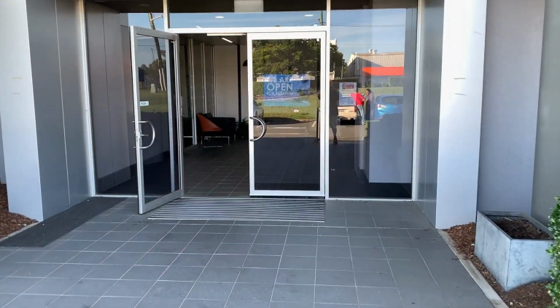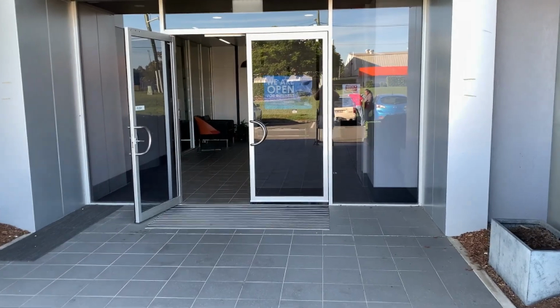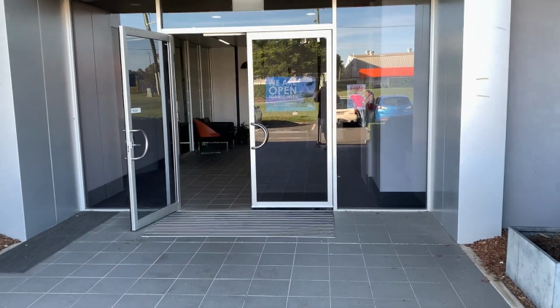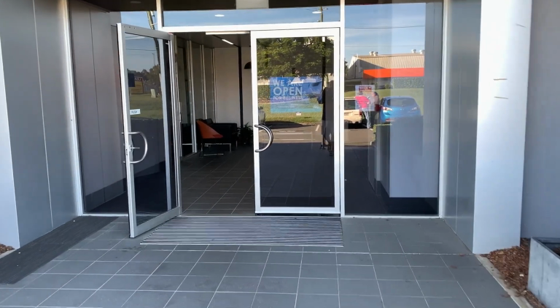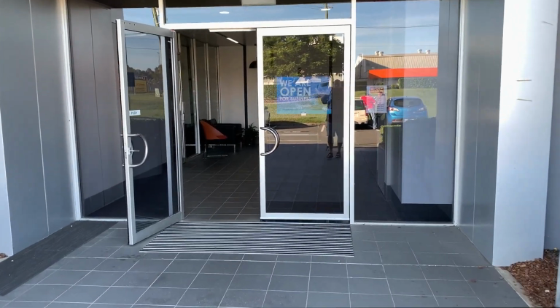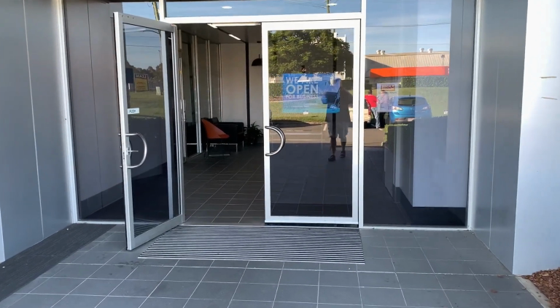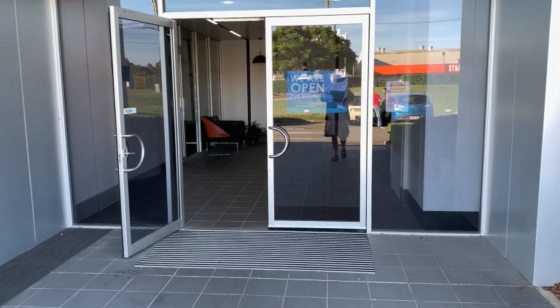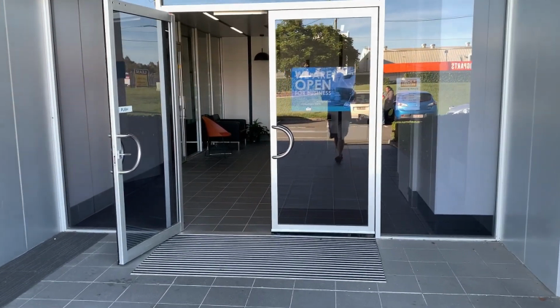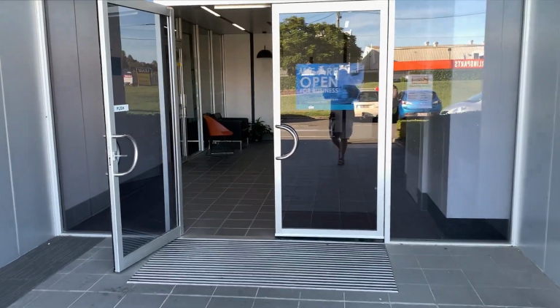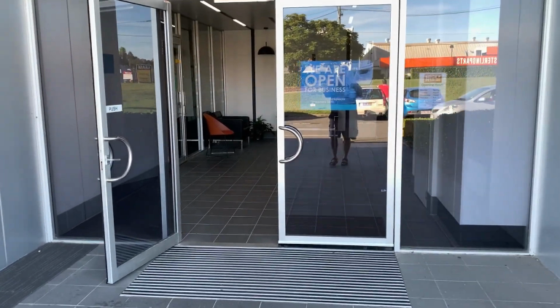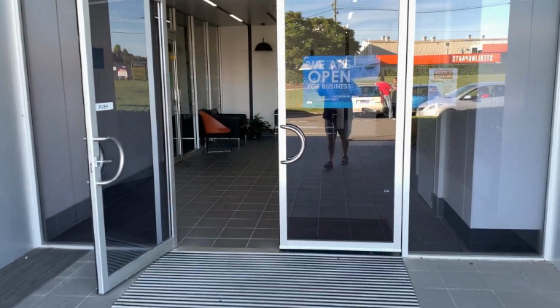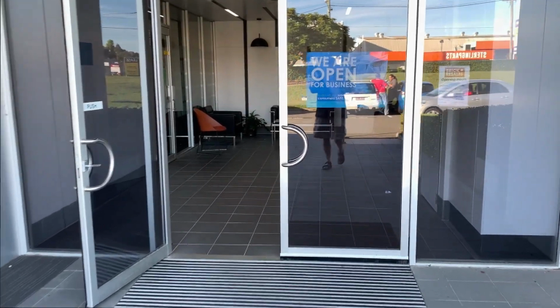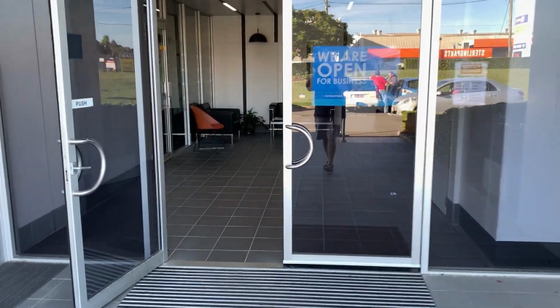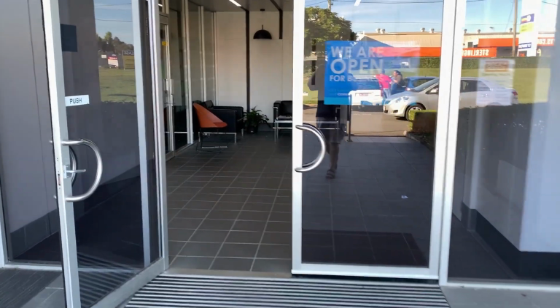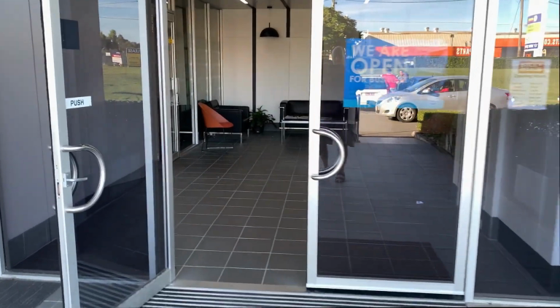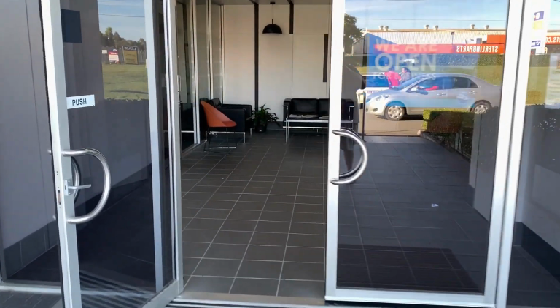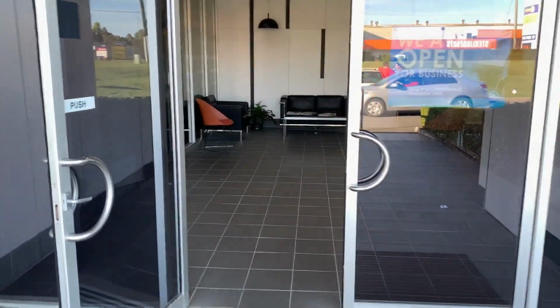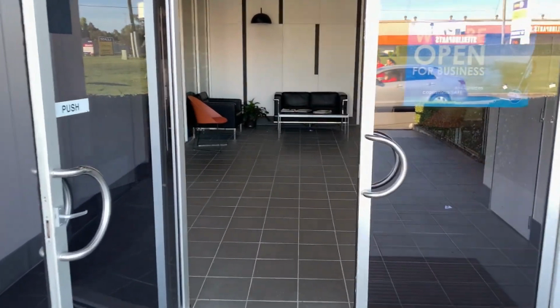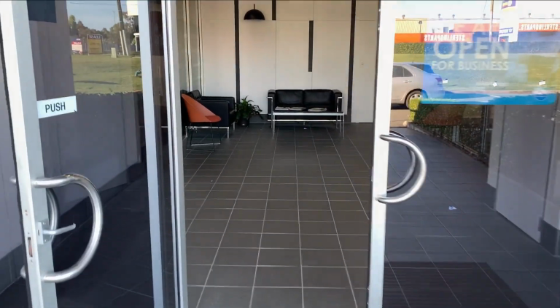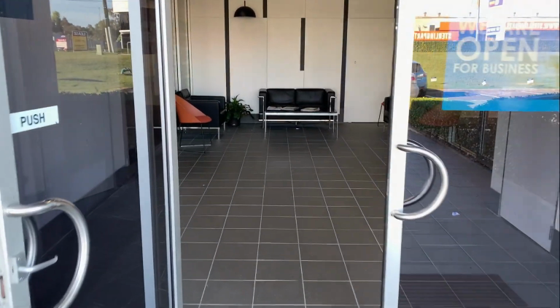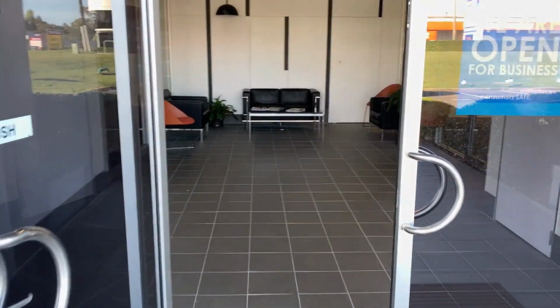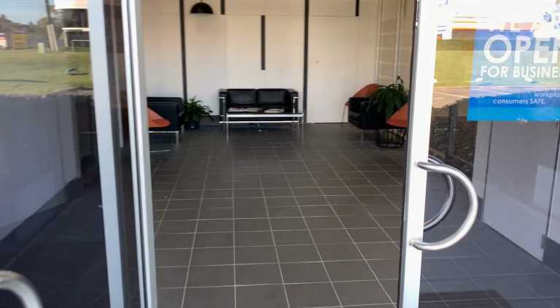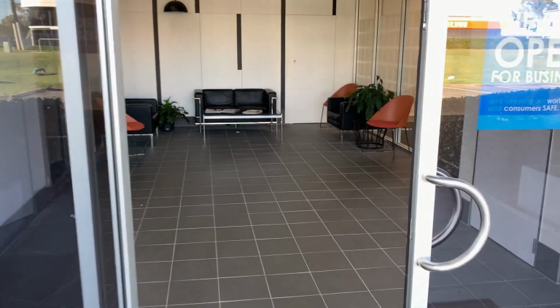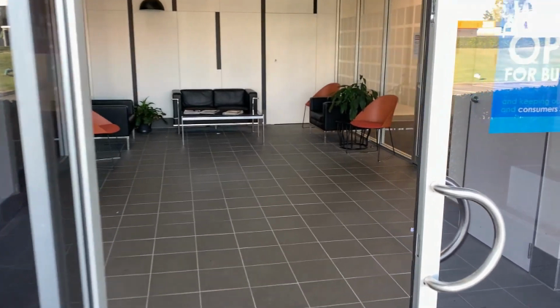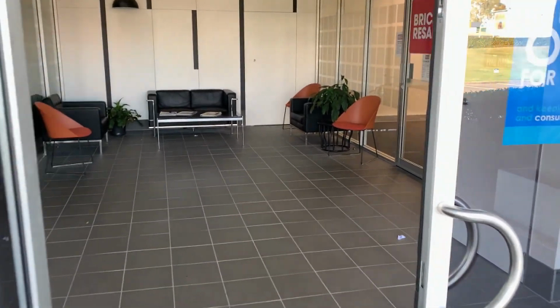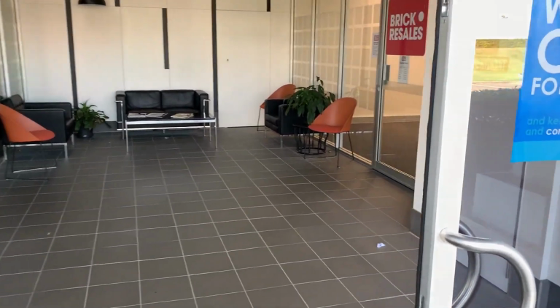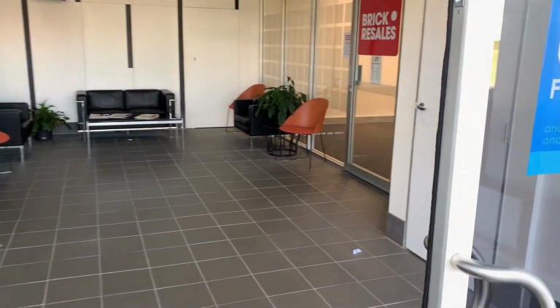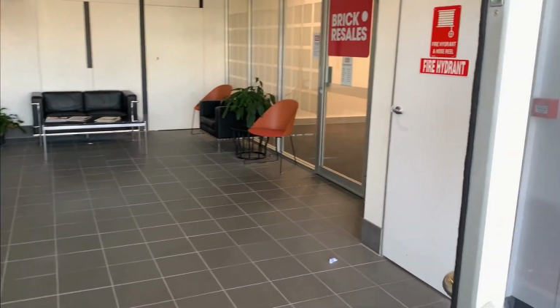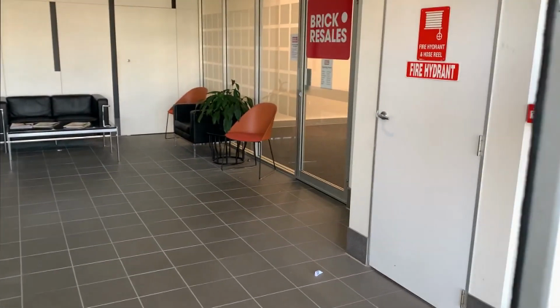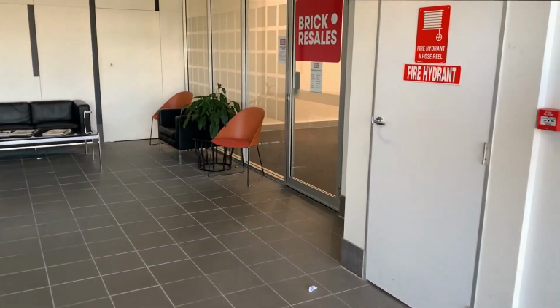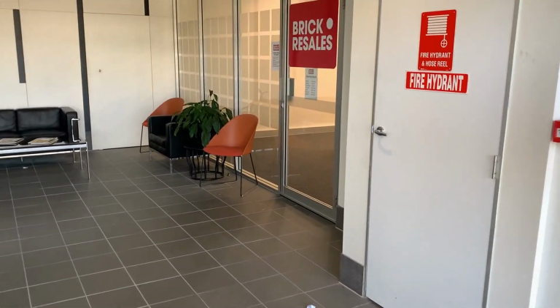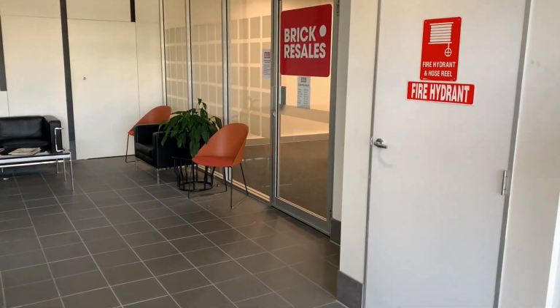The store is open from 8am to 3pm Thursday through to Monday, so don't try and go Tuesday or Wednesday because you won't get in.